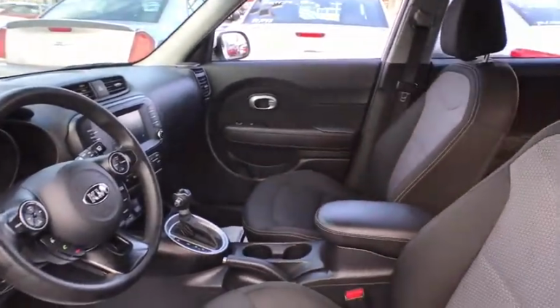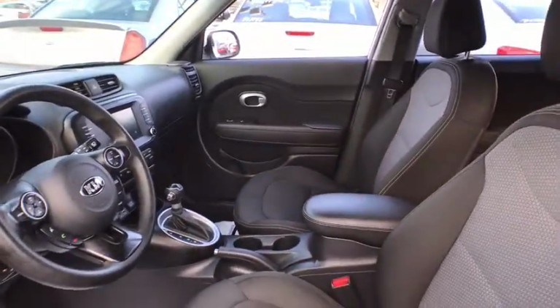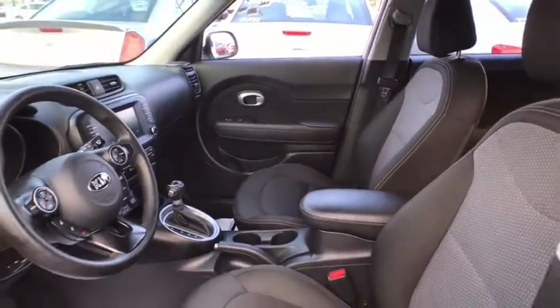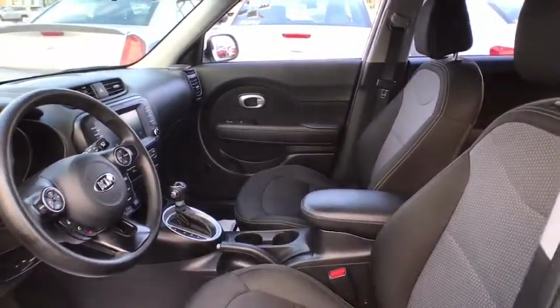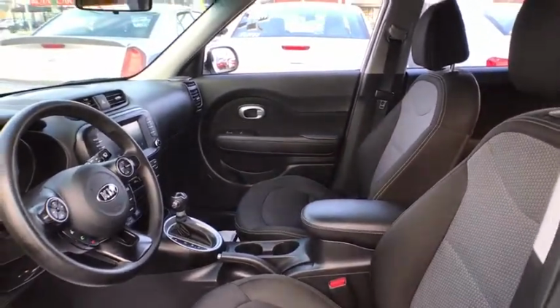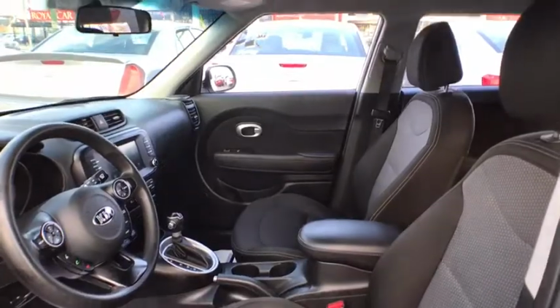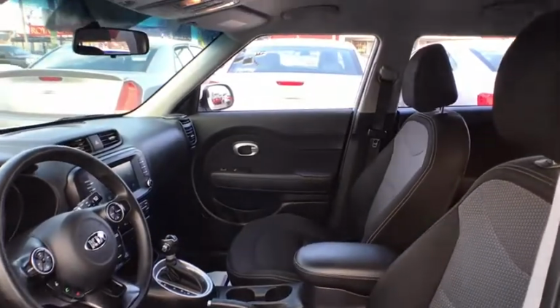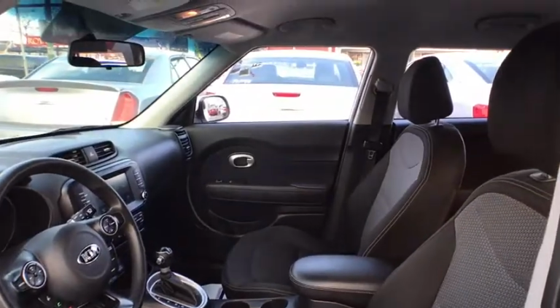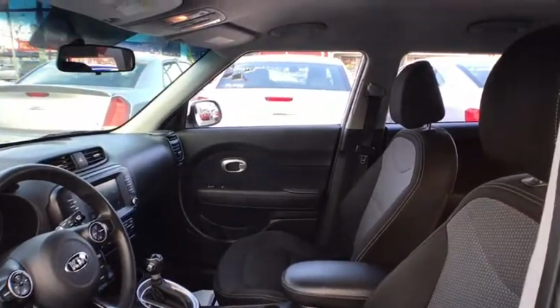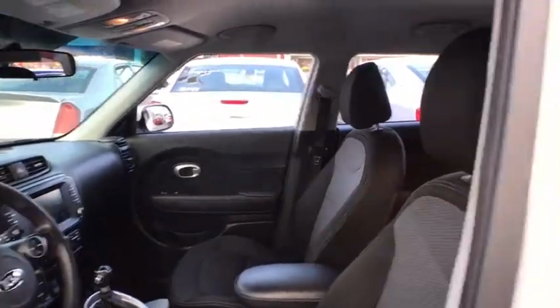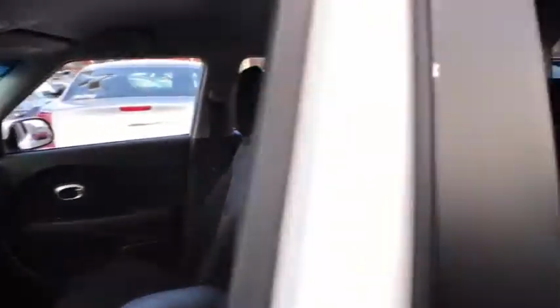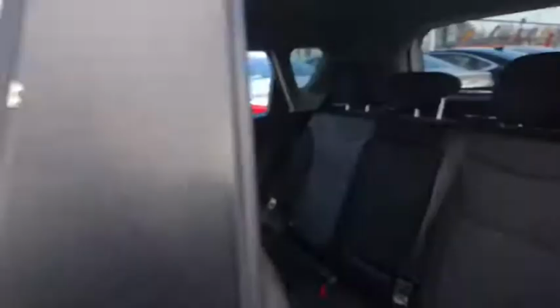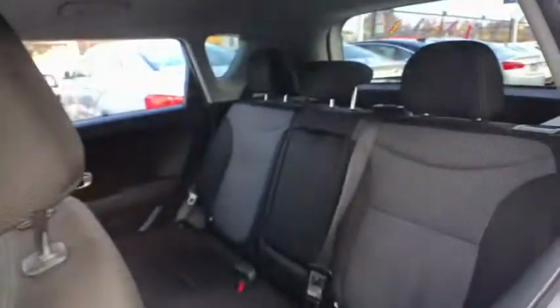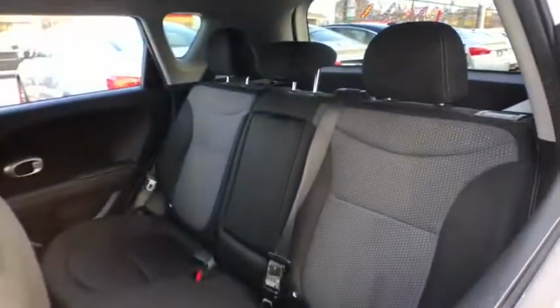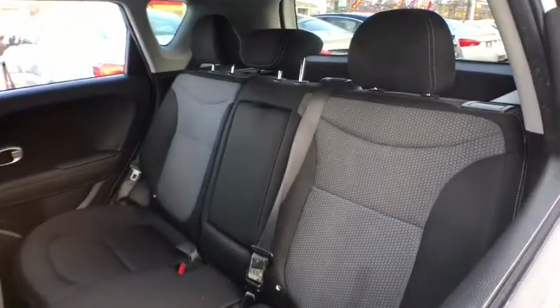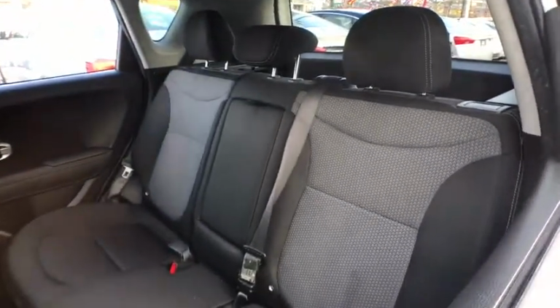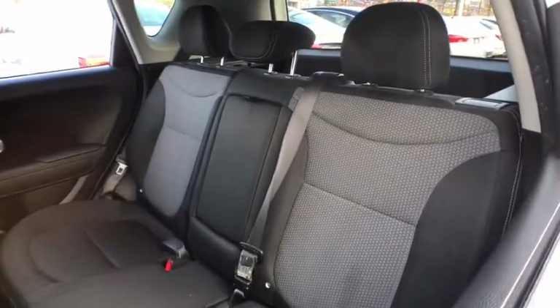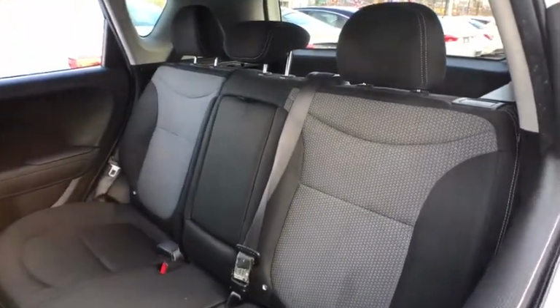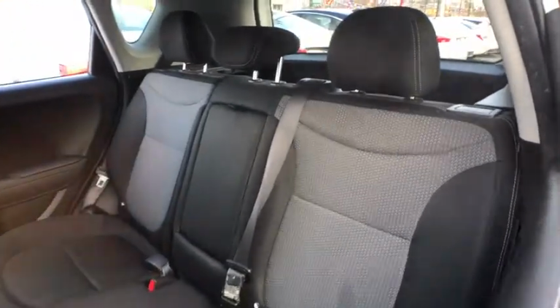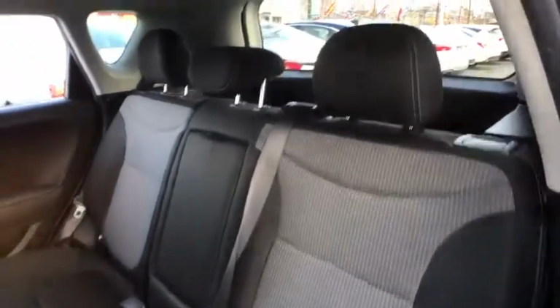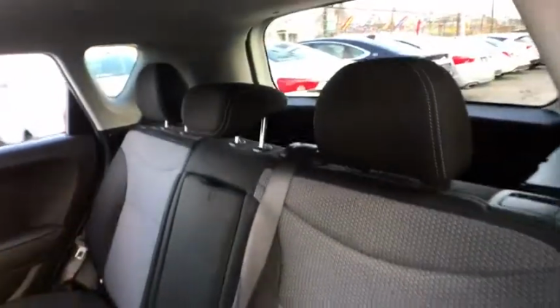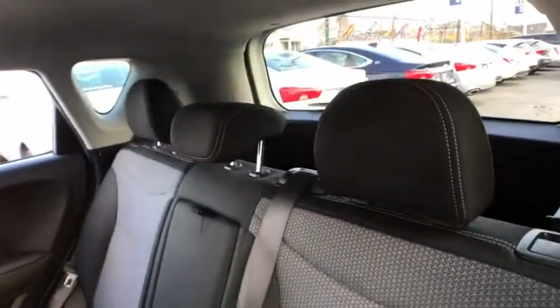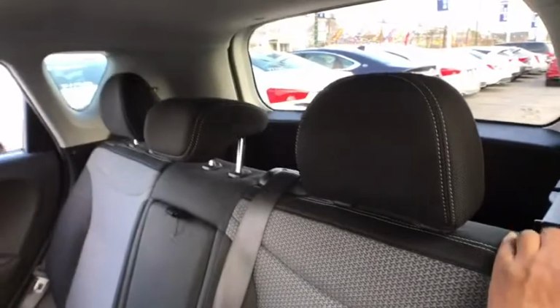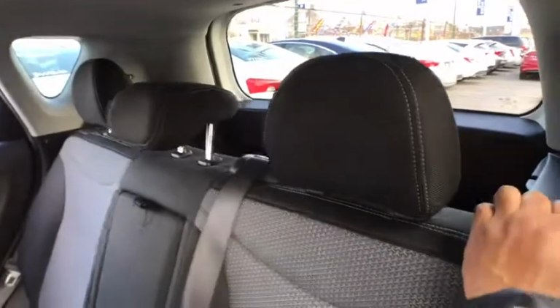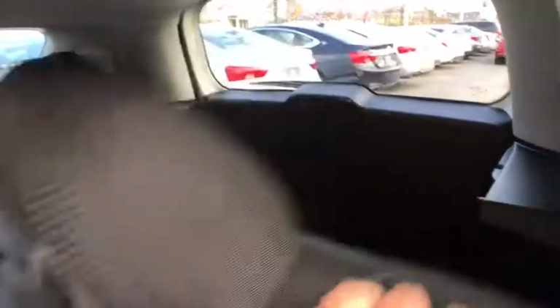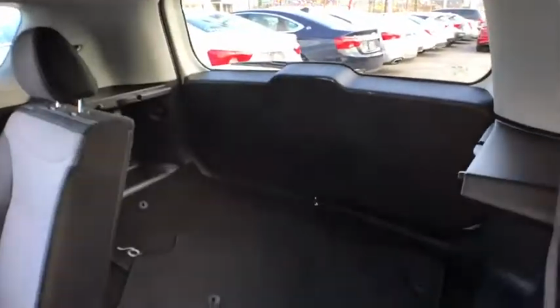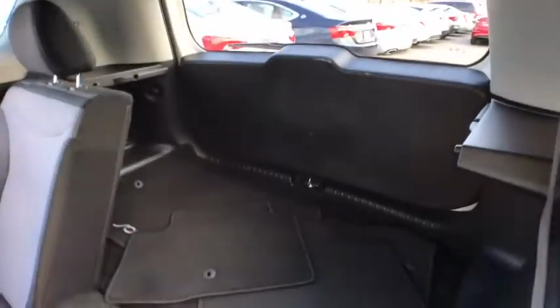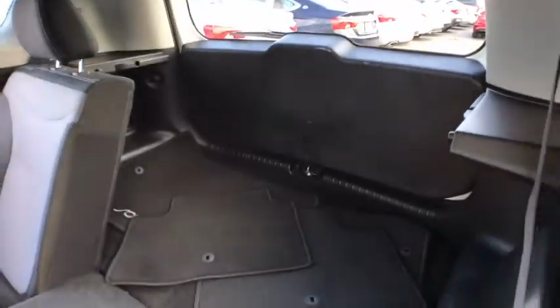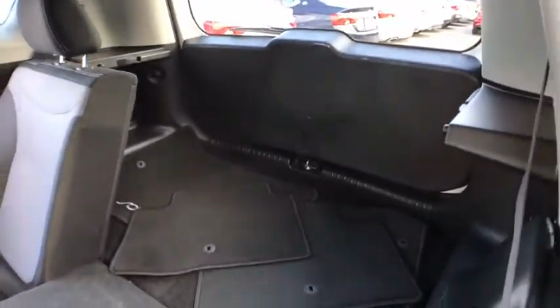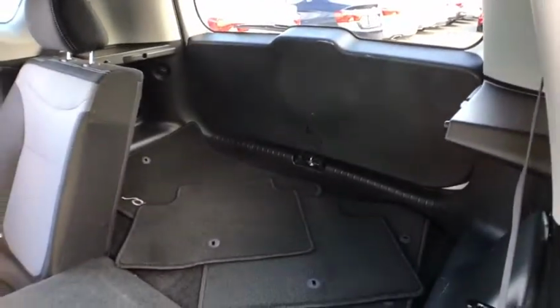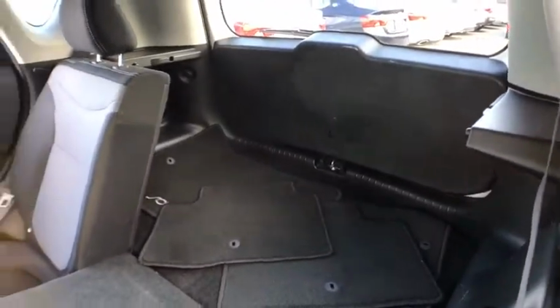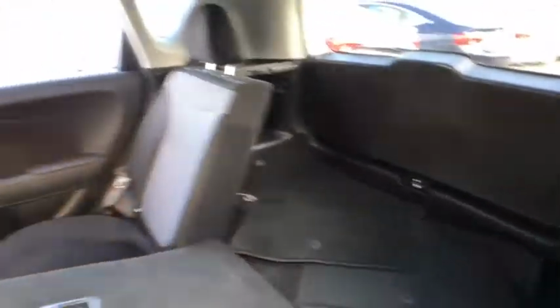Aluminum wheels, cruise control, rear defrost, climate control, front-wheel drive, AM-FM stereo radio, fog lamps, bucket seats, MP3 player.